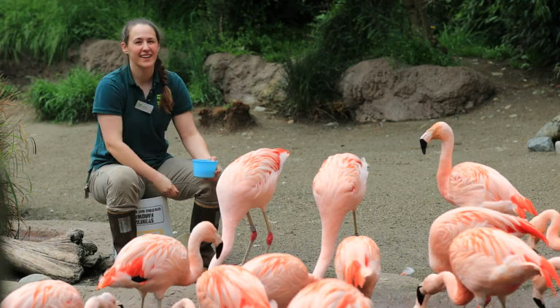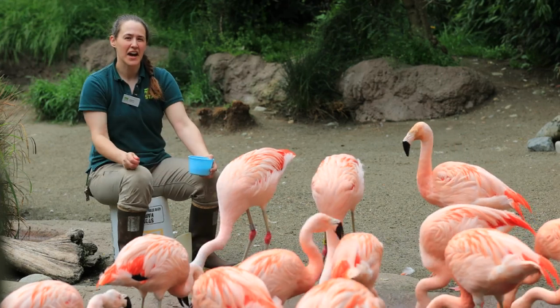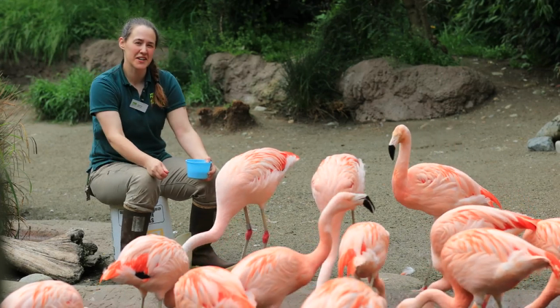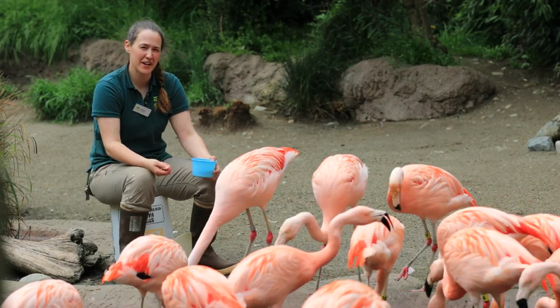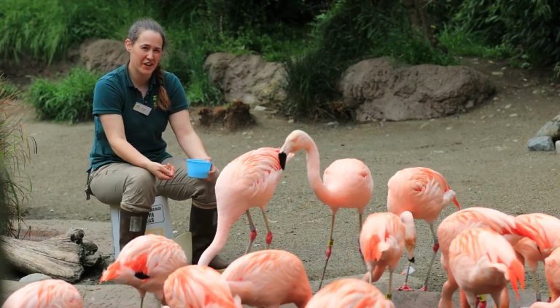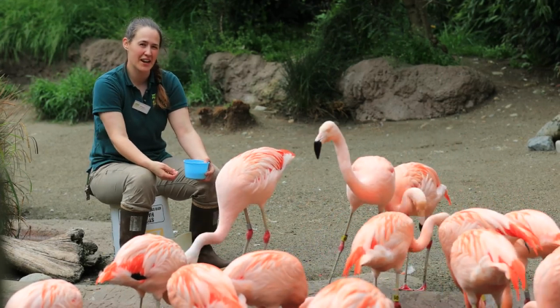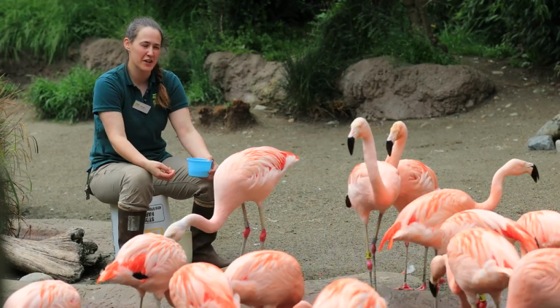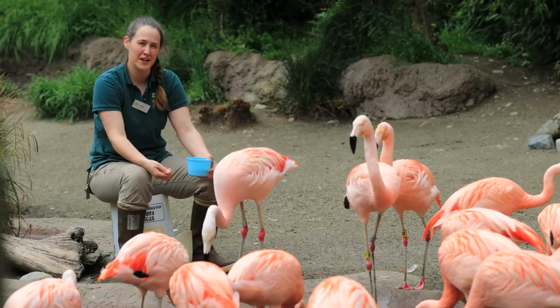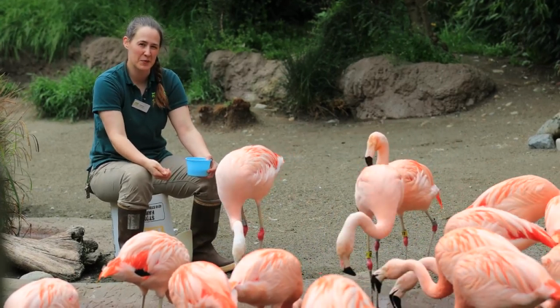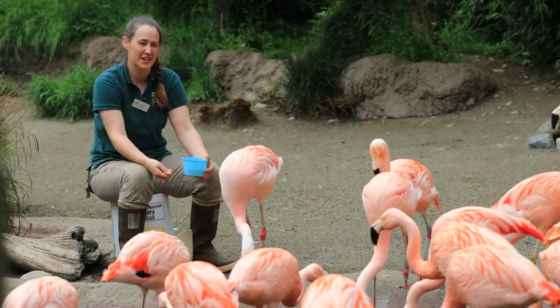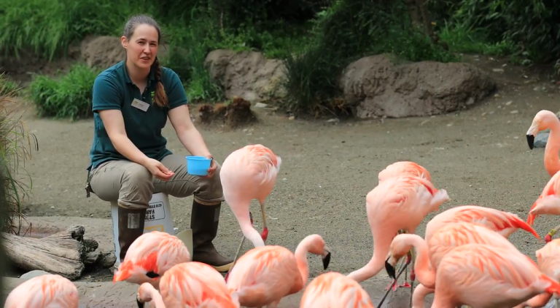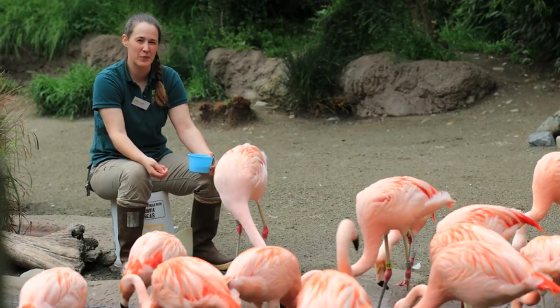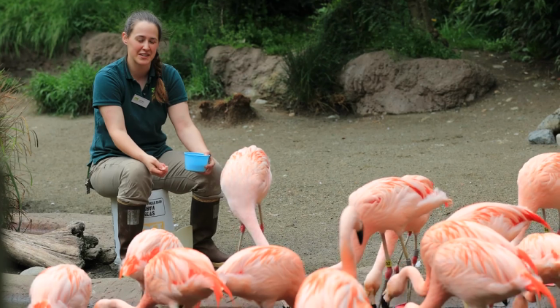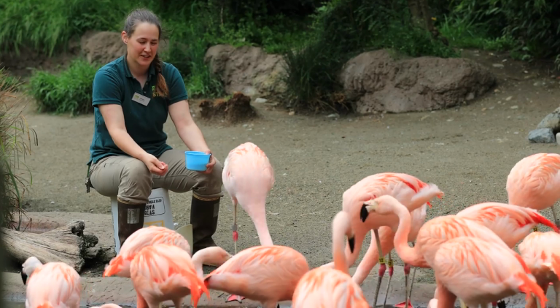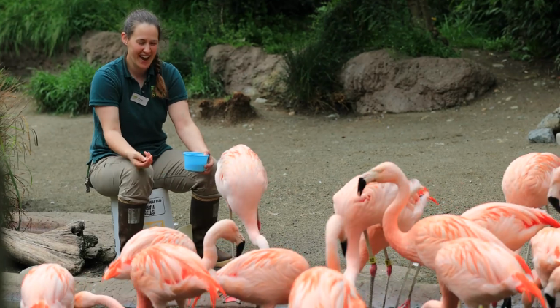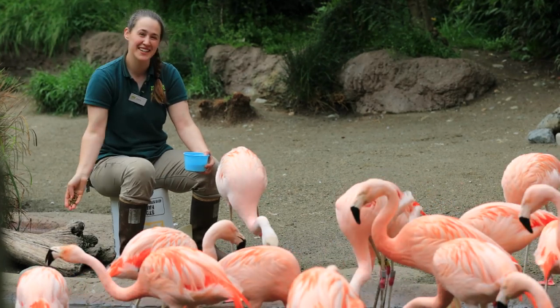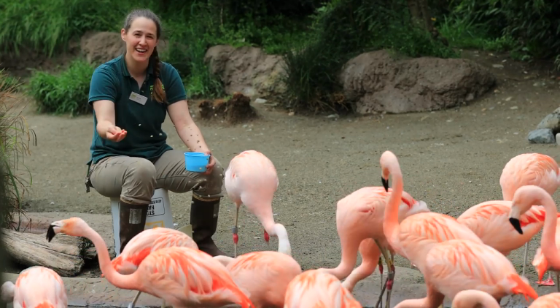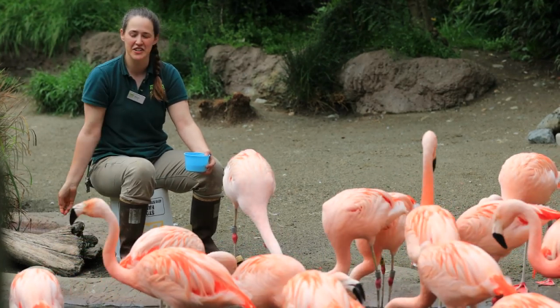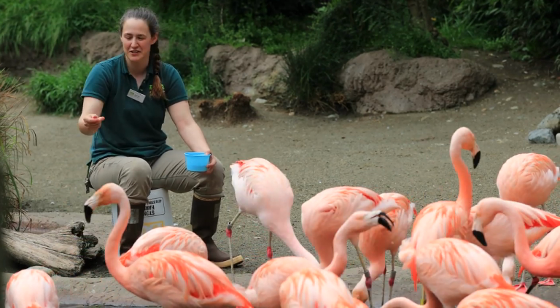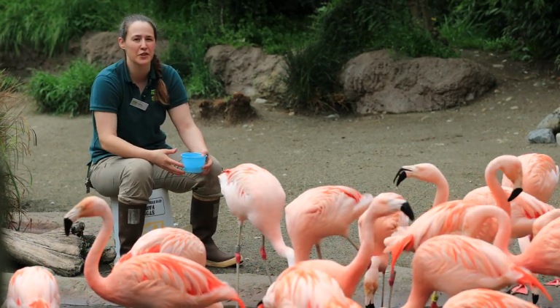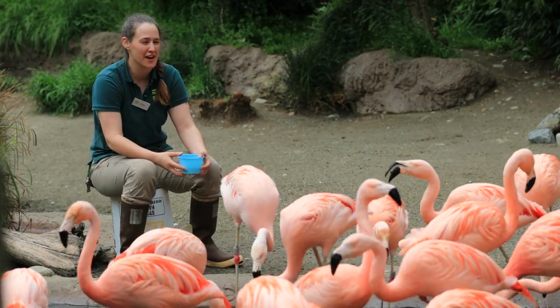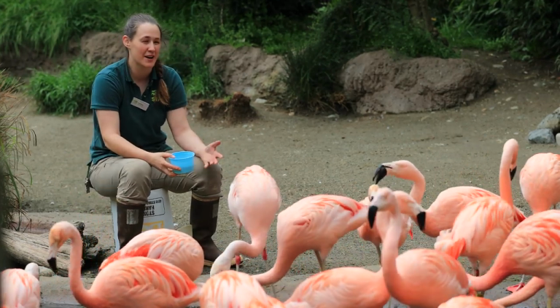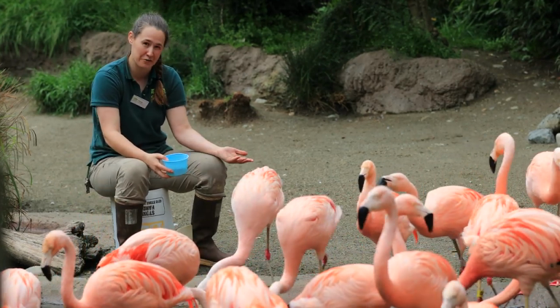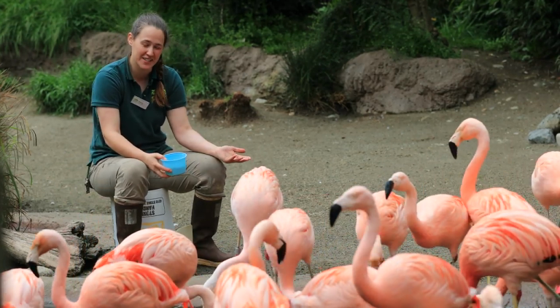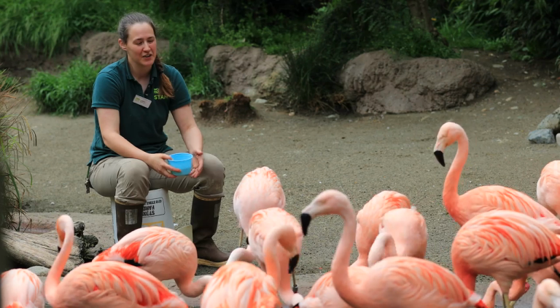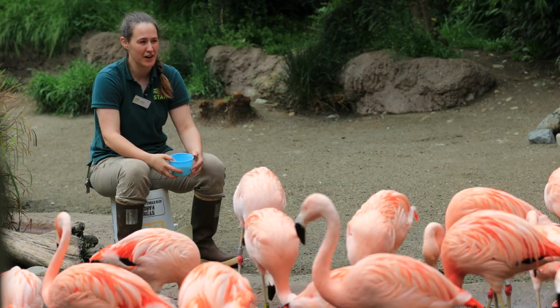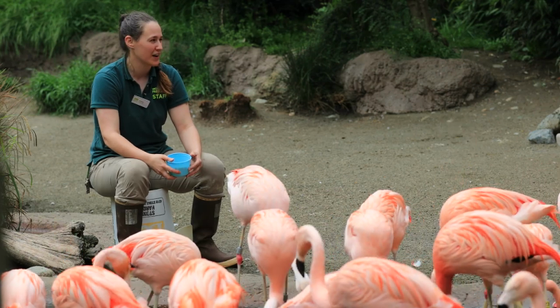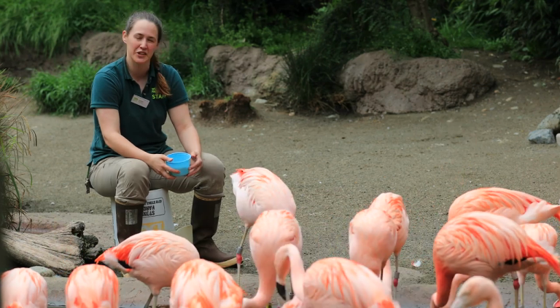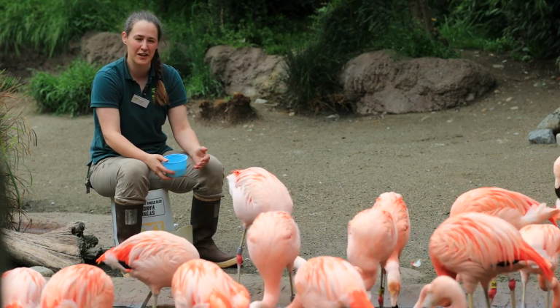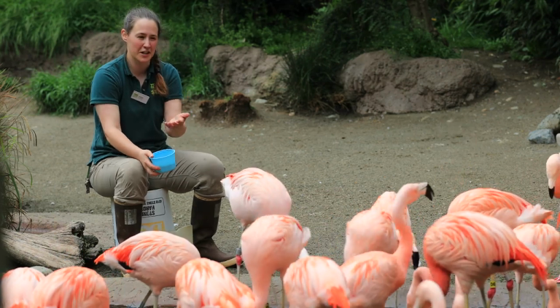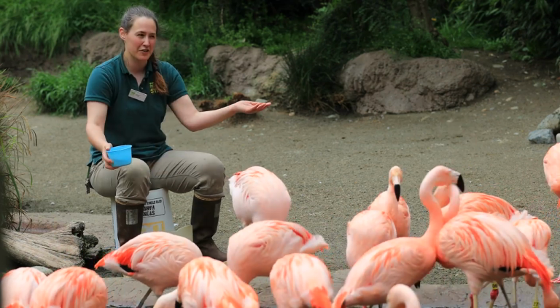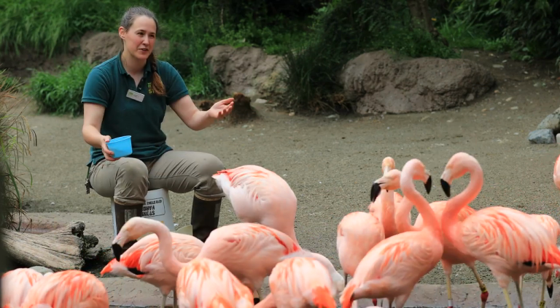Hi everyone! My name is Joanna and I am one of the flamingo keepers here at the Woodland Park Zoo. Today I get to introduce you to 38 of my good friends — we have our flock of Chilean flamingos here right in front of you.